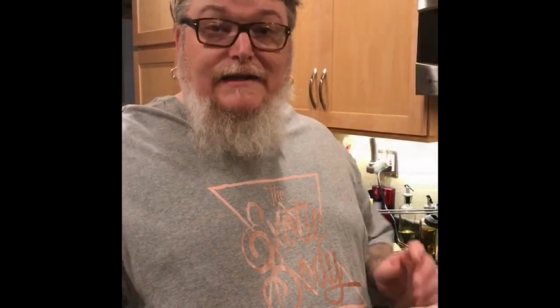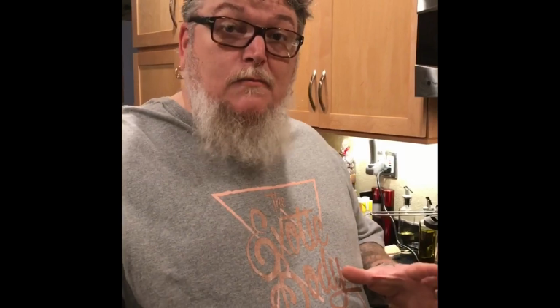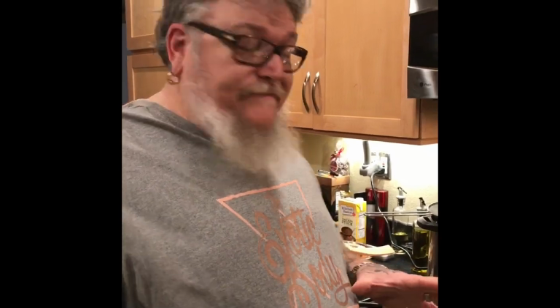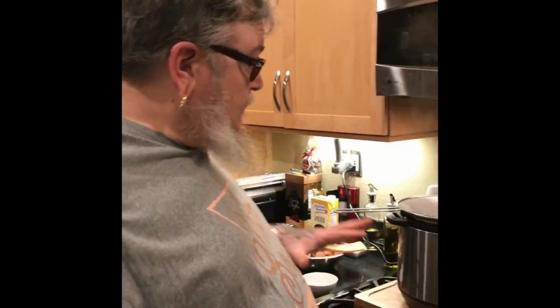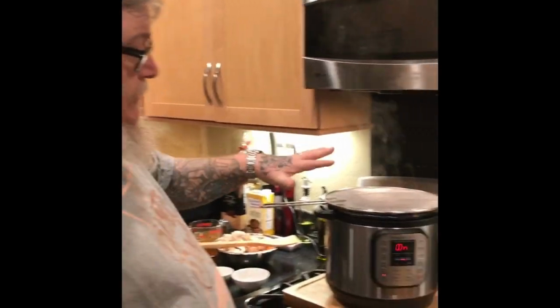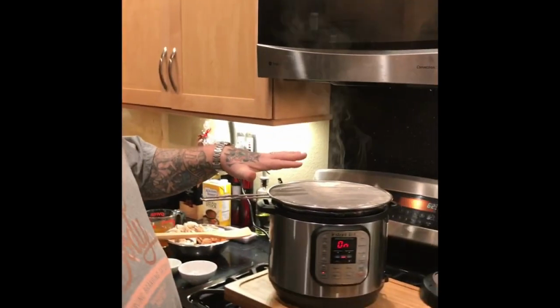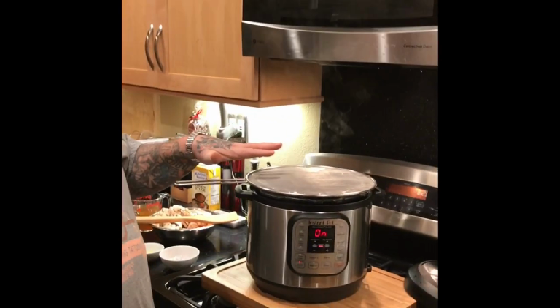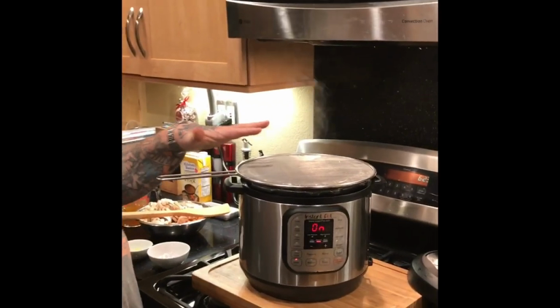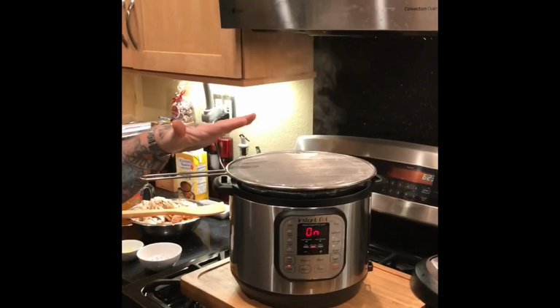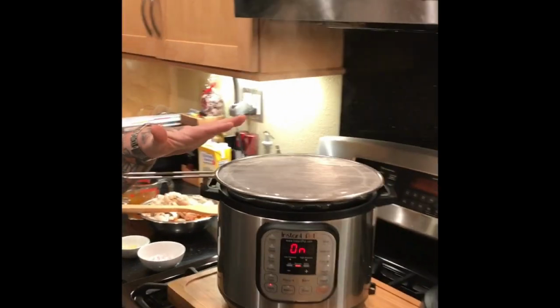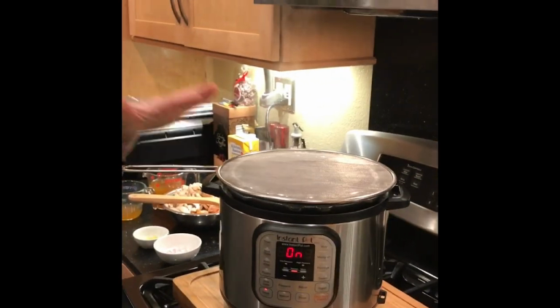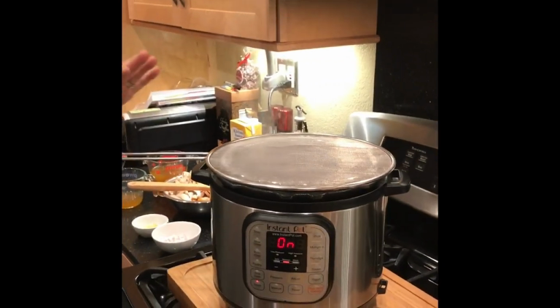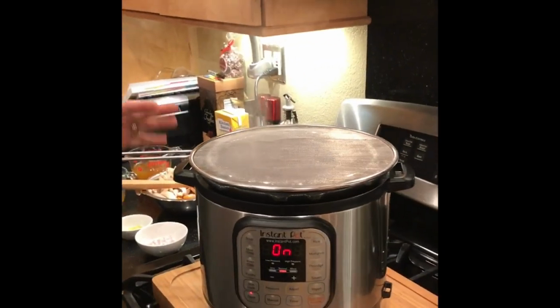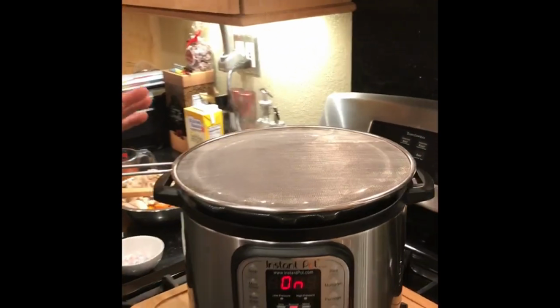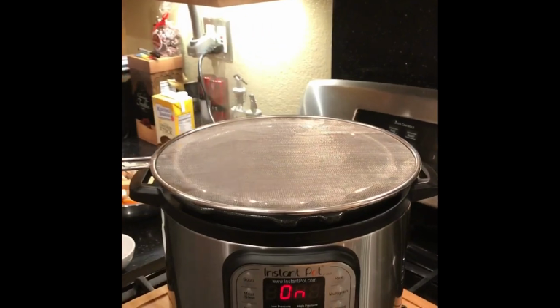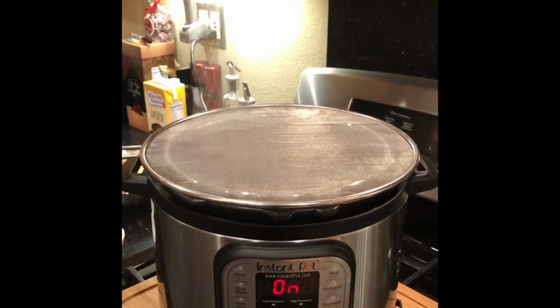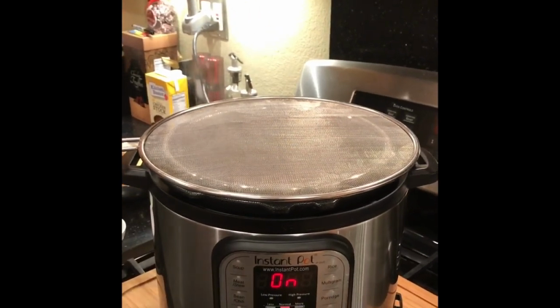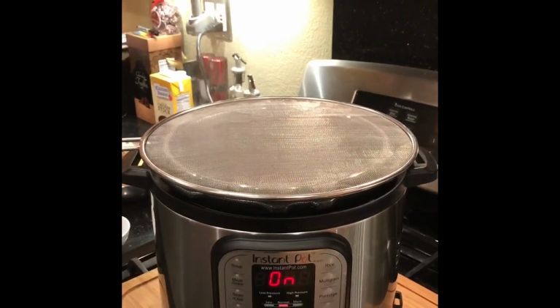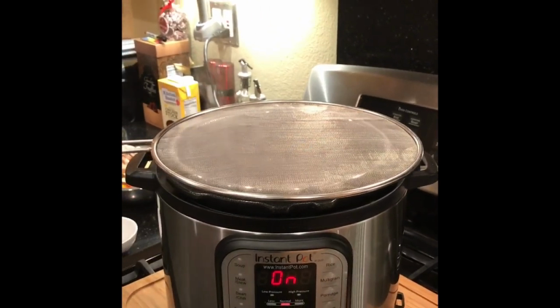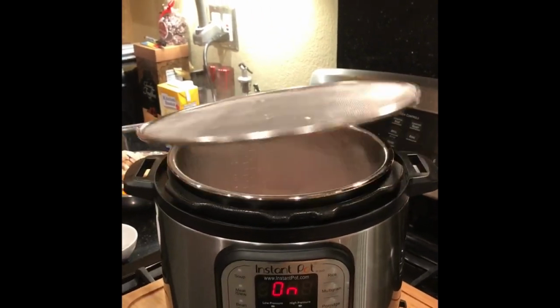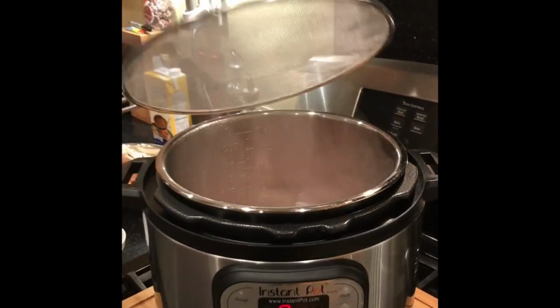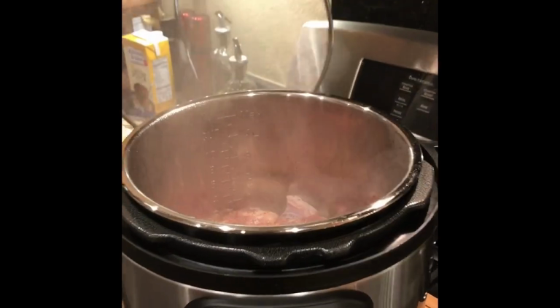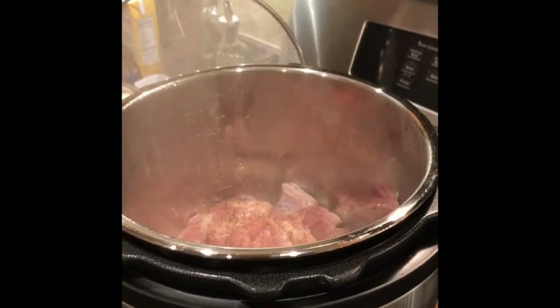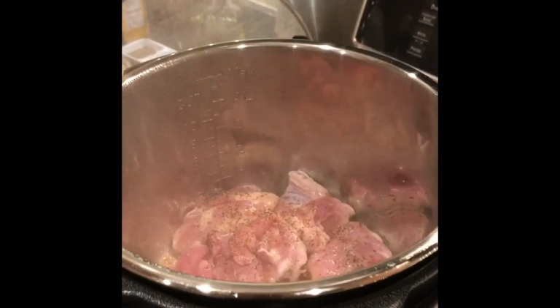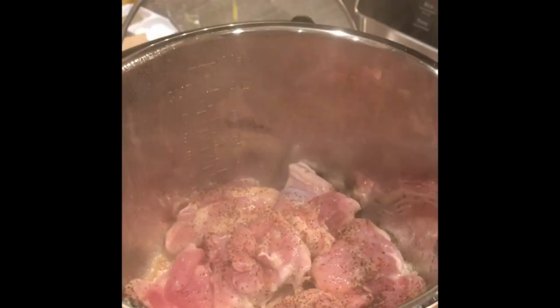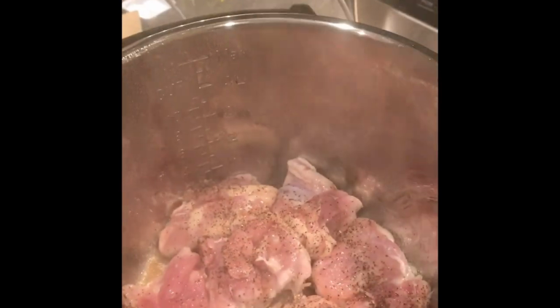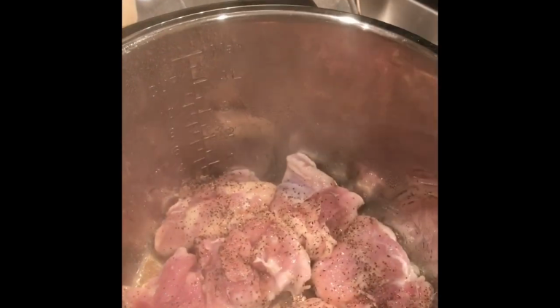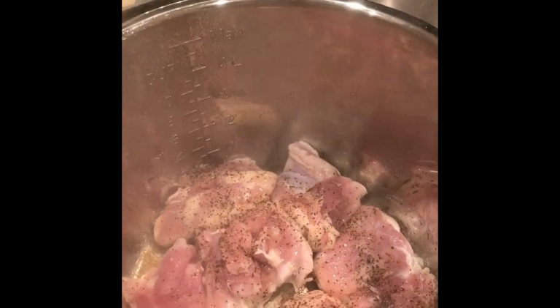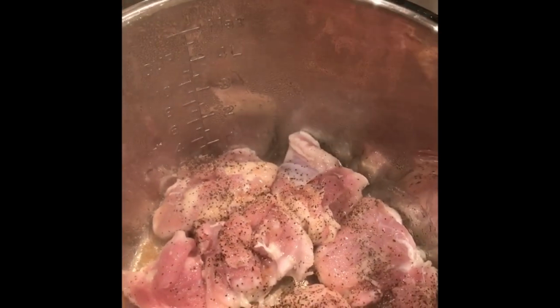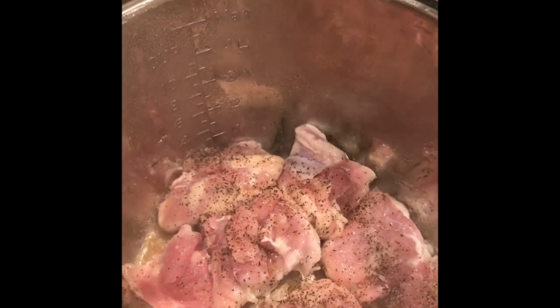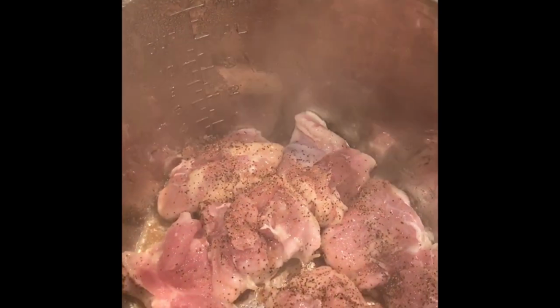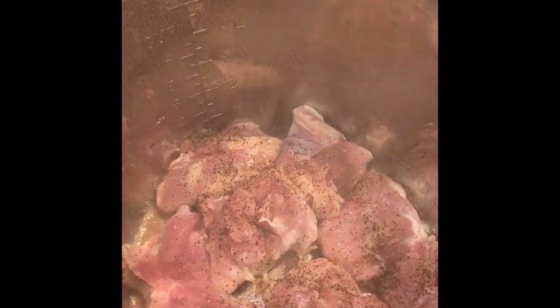It's almost five minutes. You see that we like to use a splash guard here — it helps with clean up just a little bit. We got our chicken cooking really good.